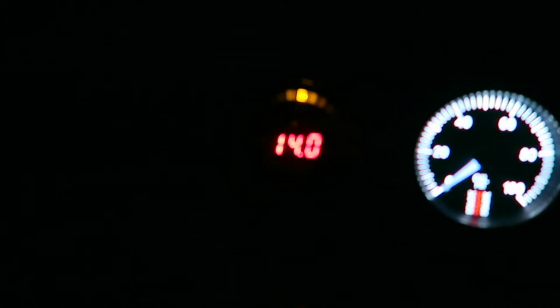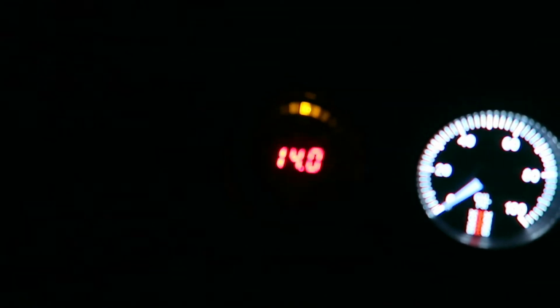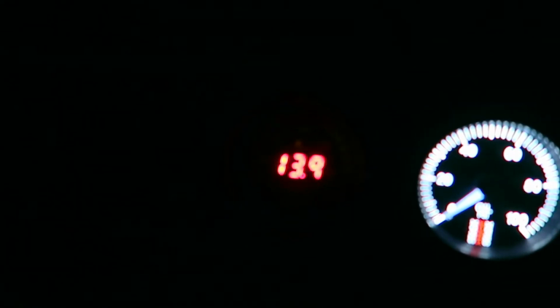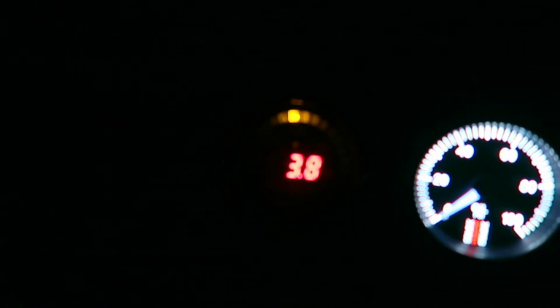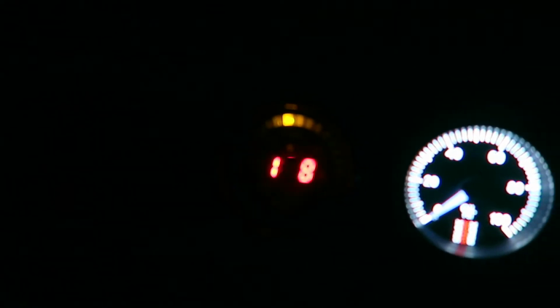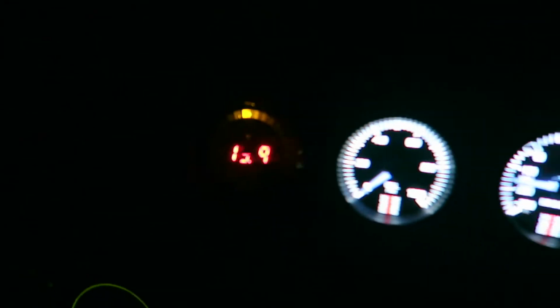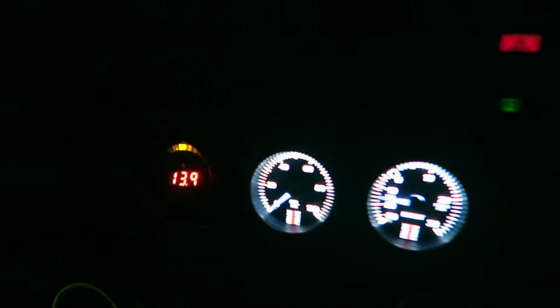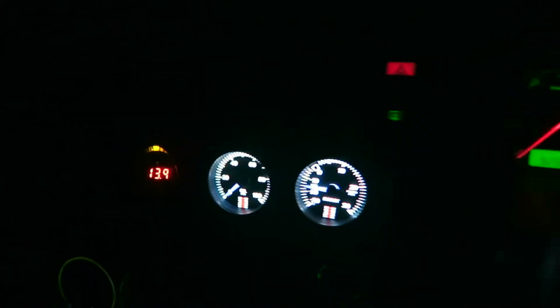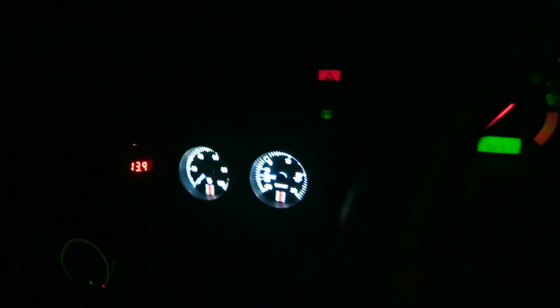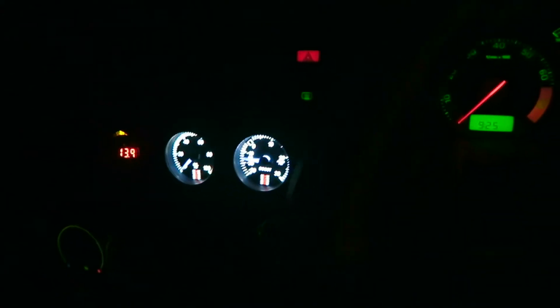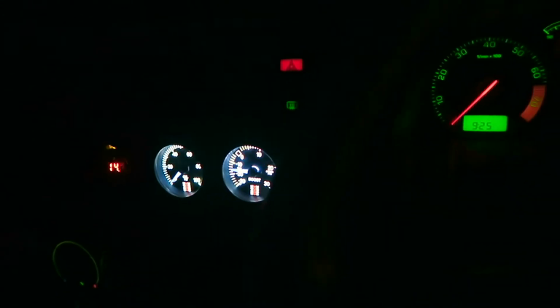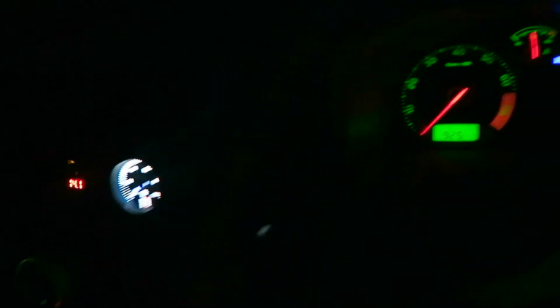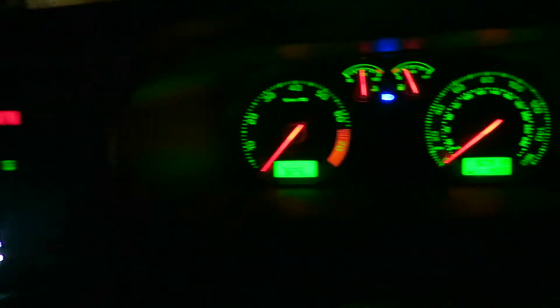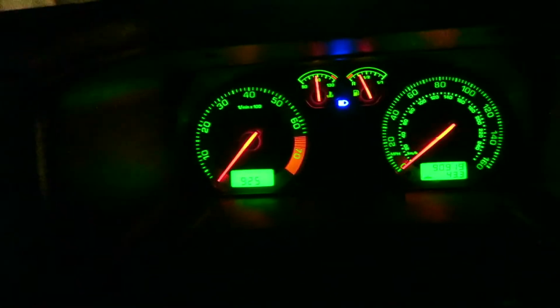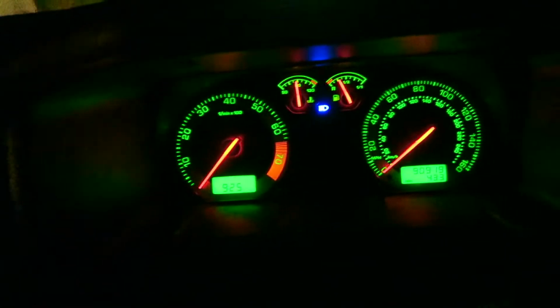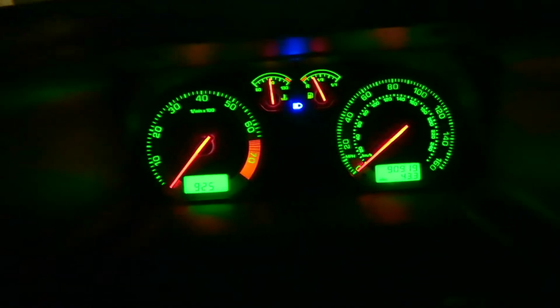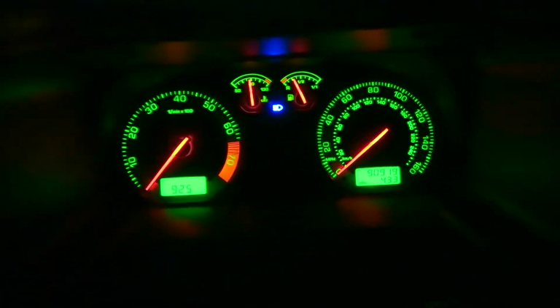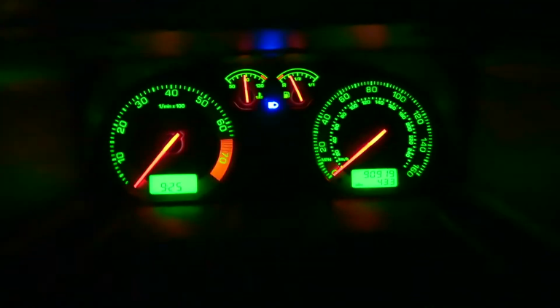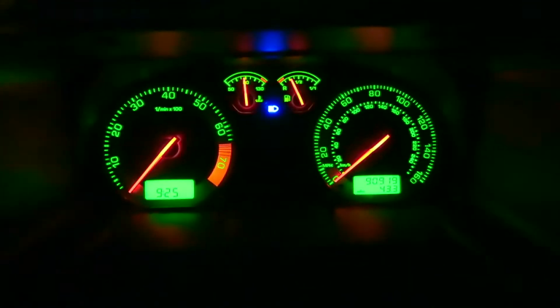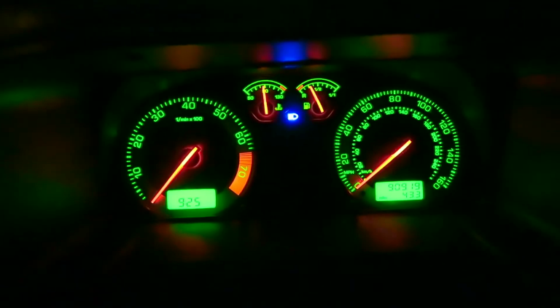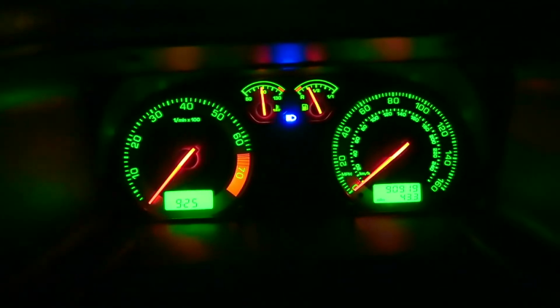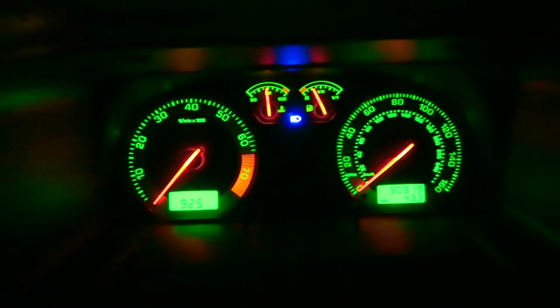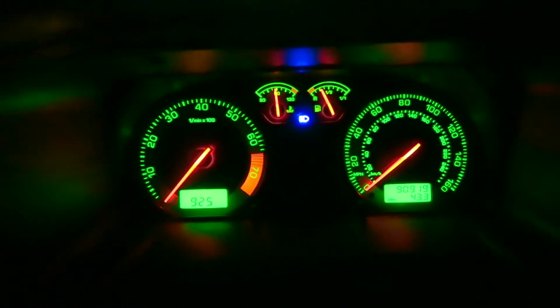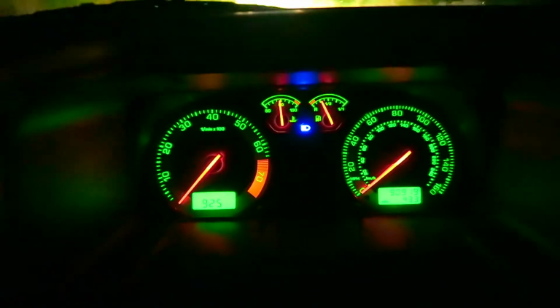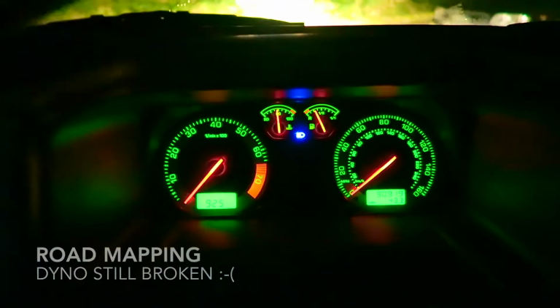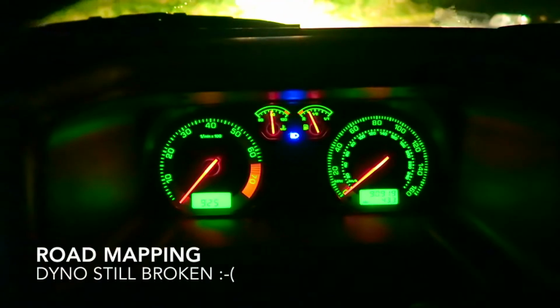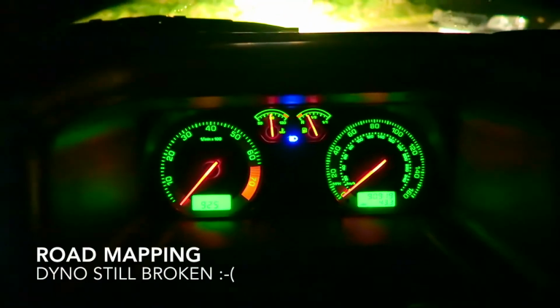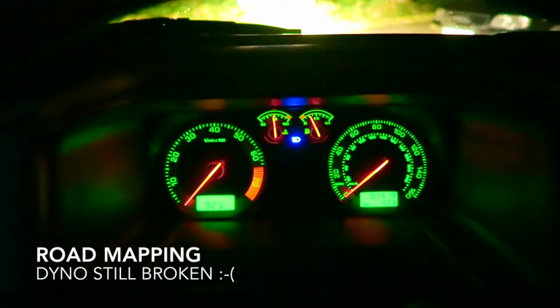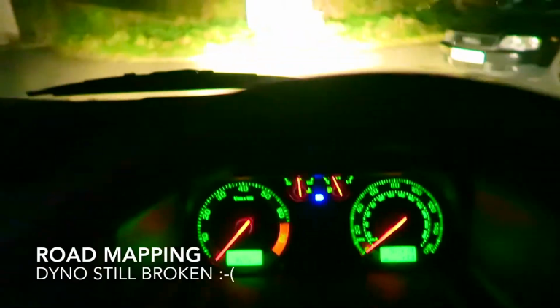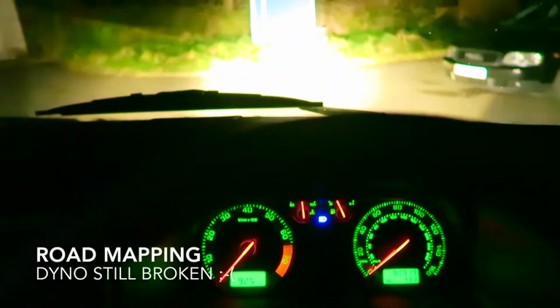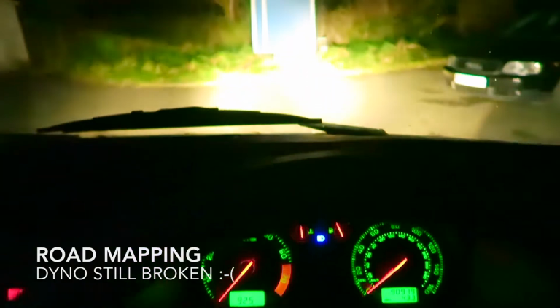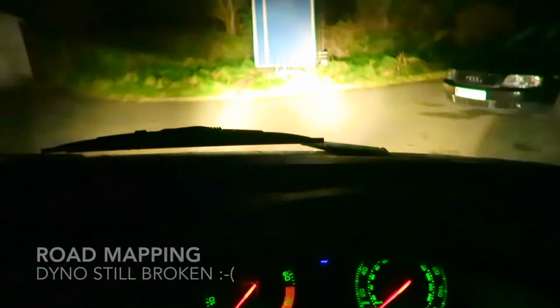So we're just getting the AFRs calibrated, getting the idle pulled up a bit because it's a tad low. I'm going to drive off now to get some fuel — get some V-power in there, or nitro as it's called now. So I put the camera up on the dash.